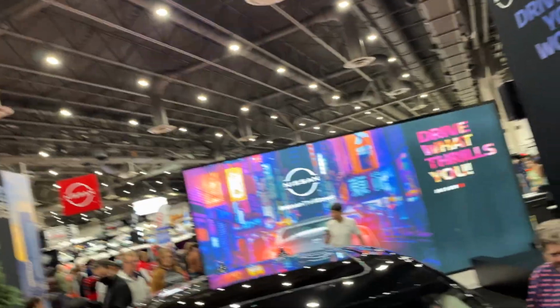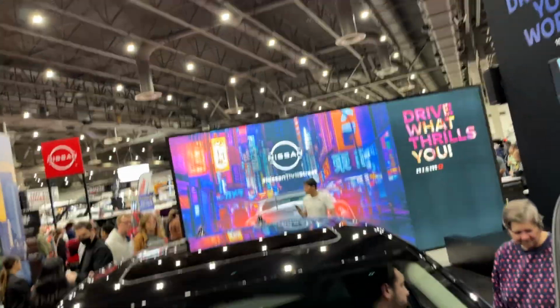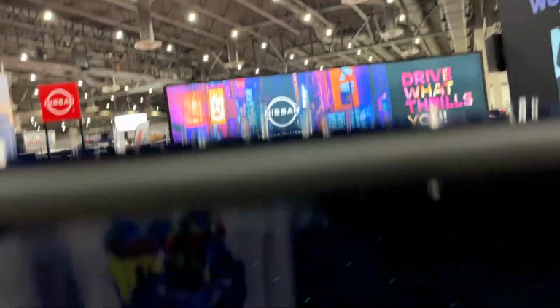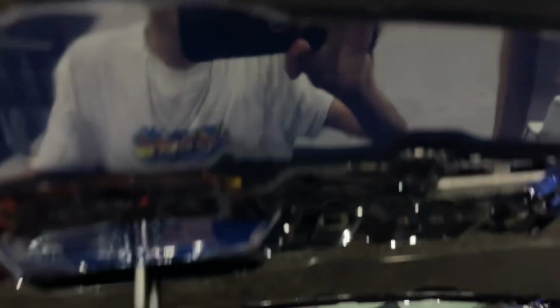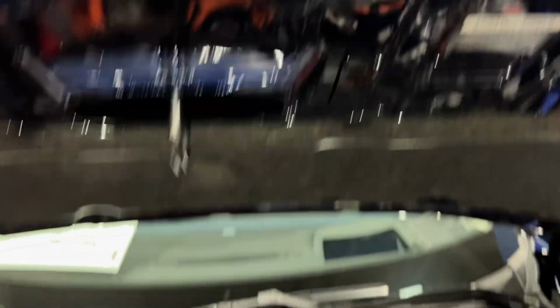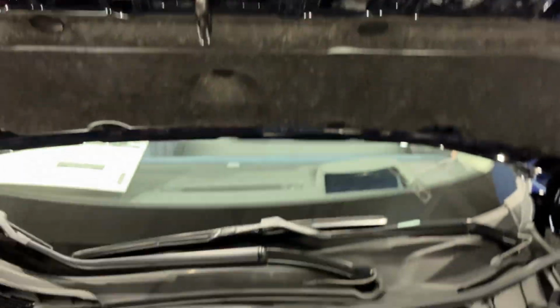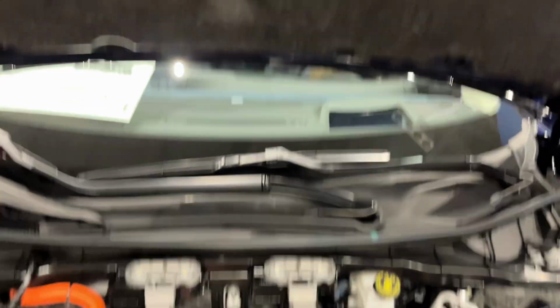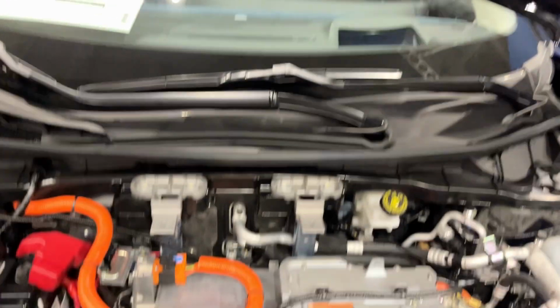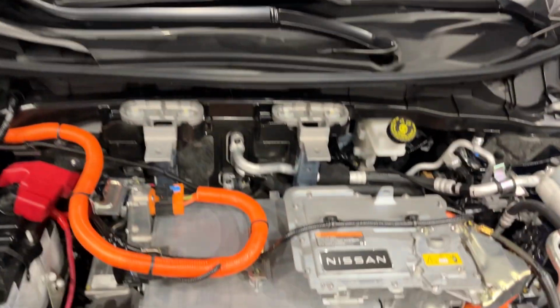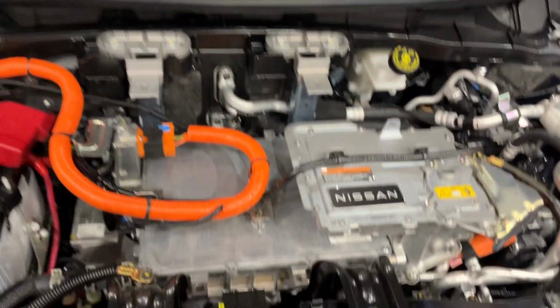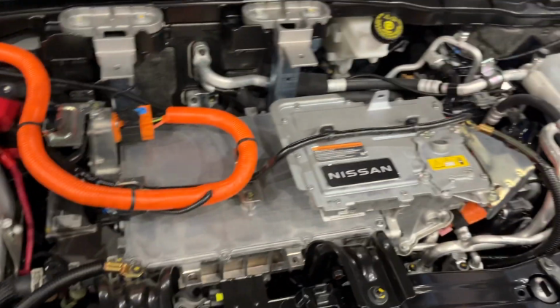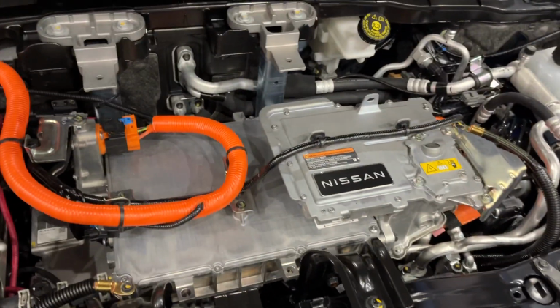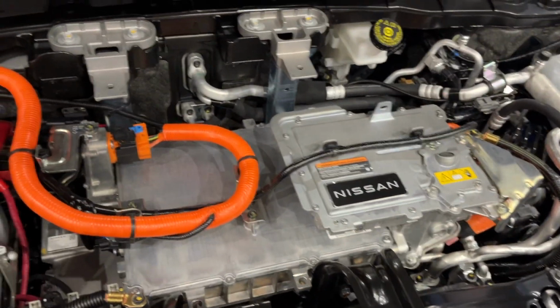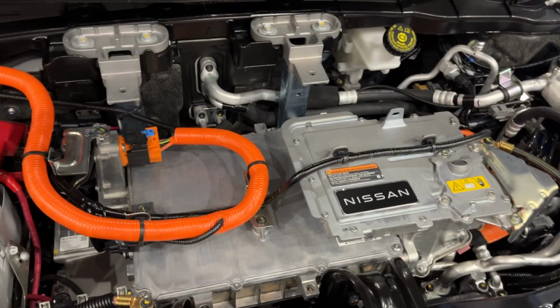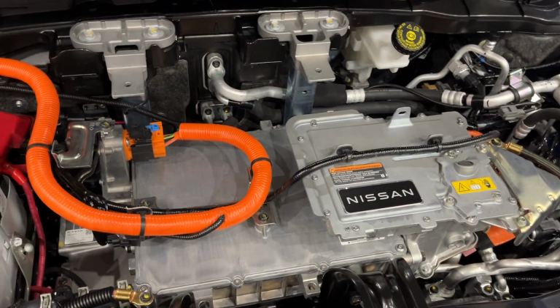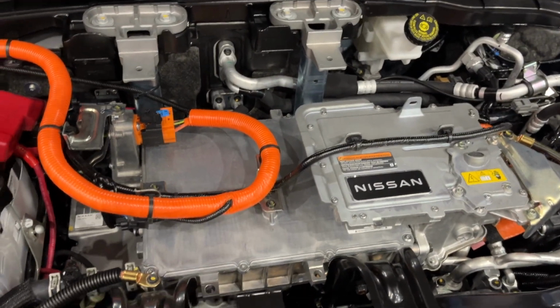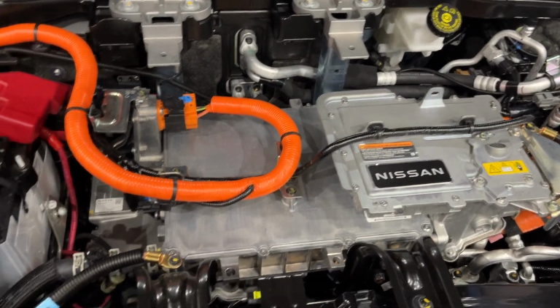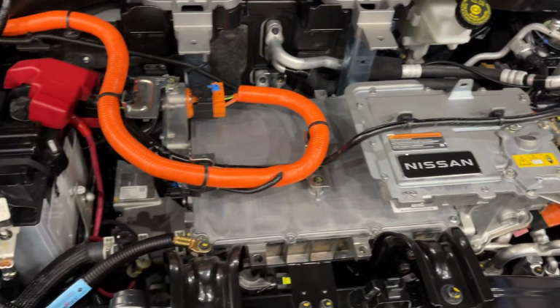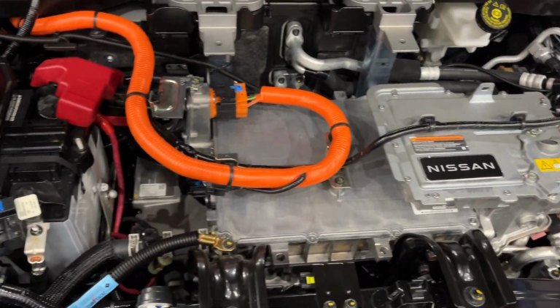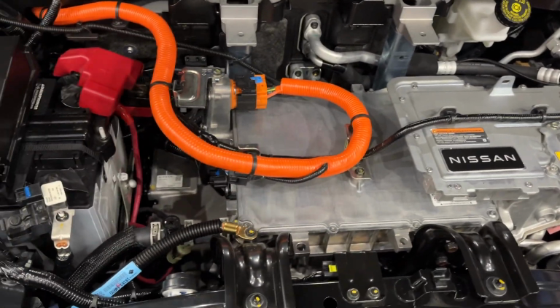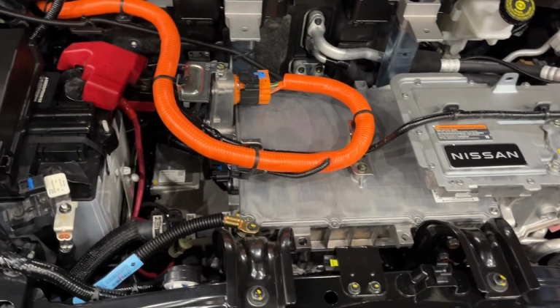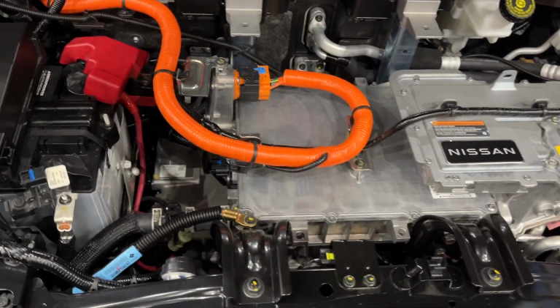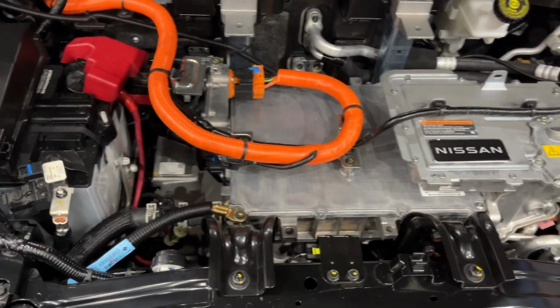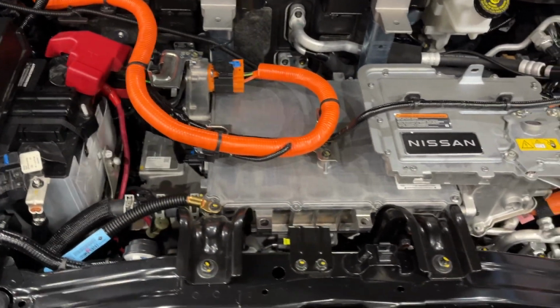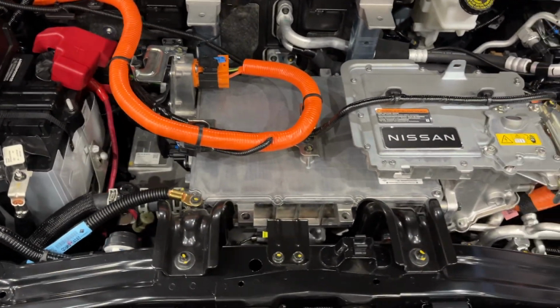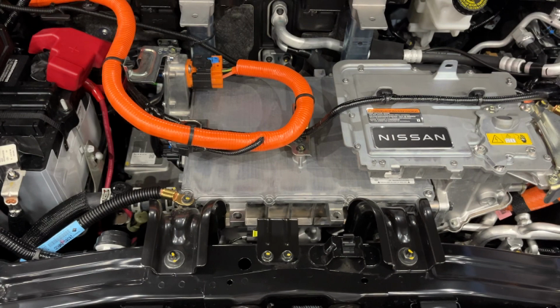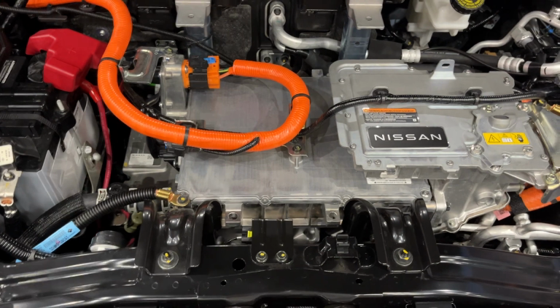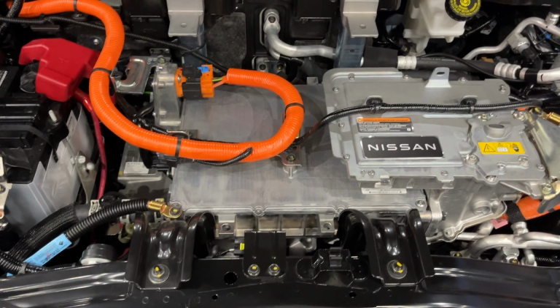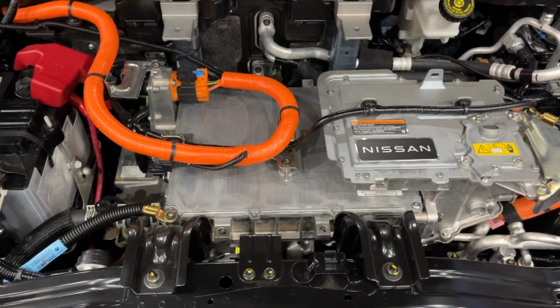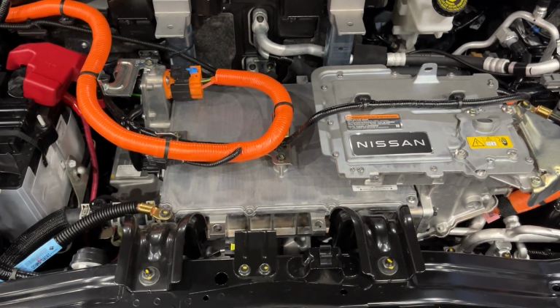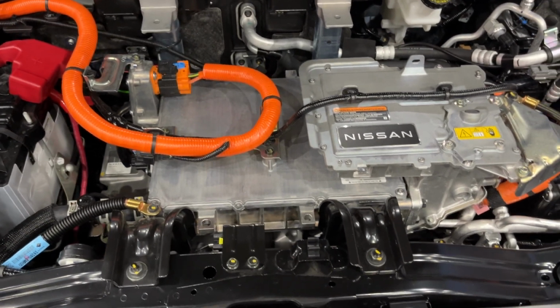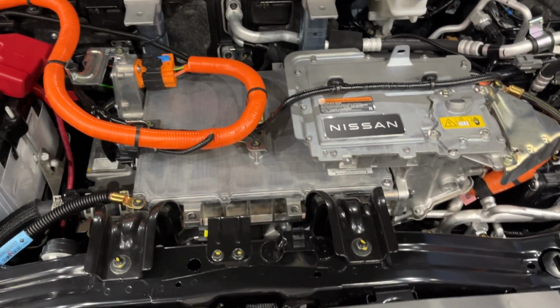Under the hood of the Ariya is a 290 kilowatt asynchronous AC — synchronous AC battery system.